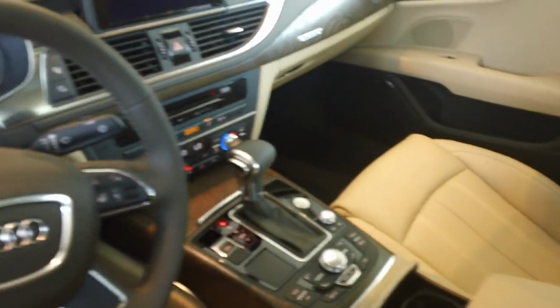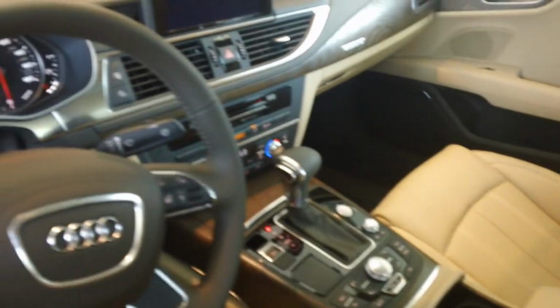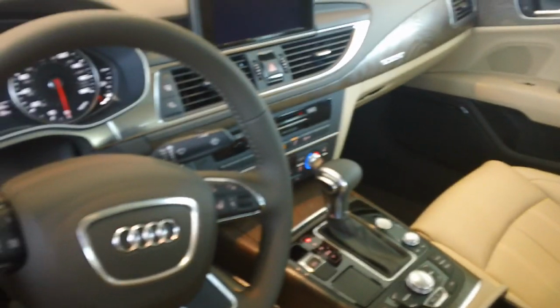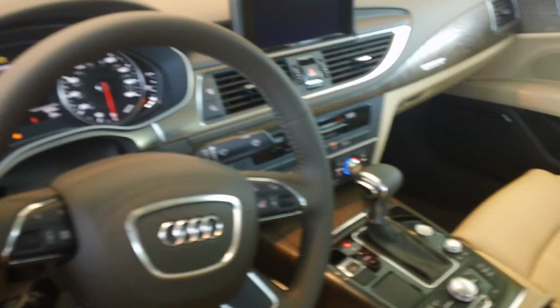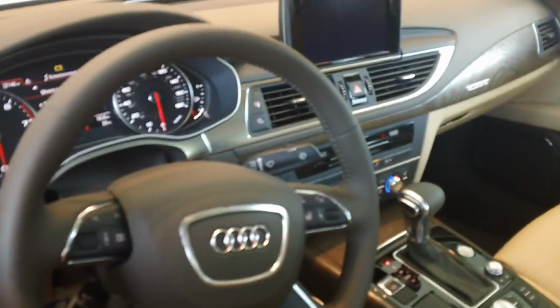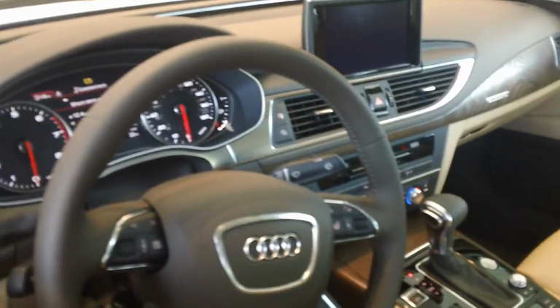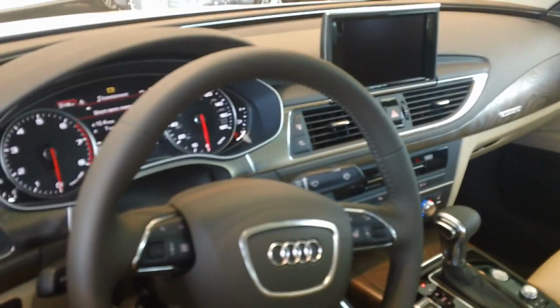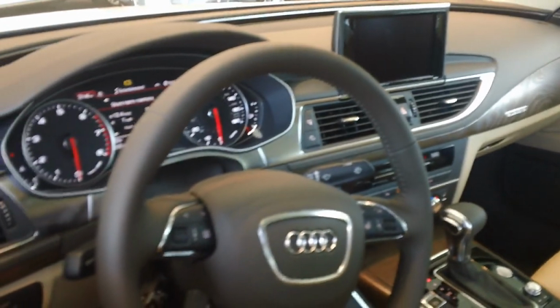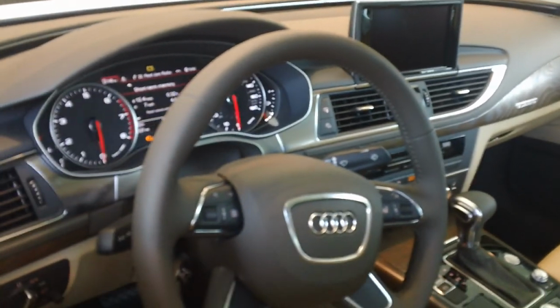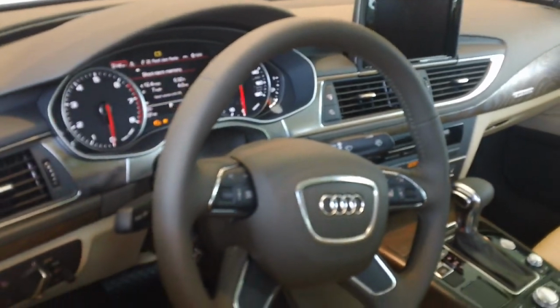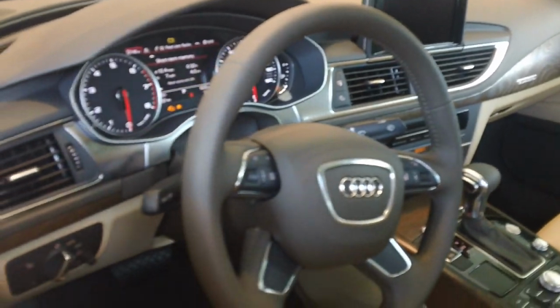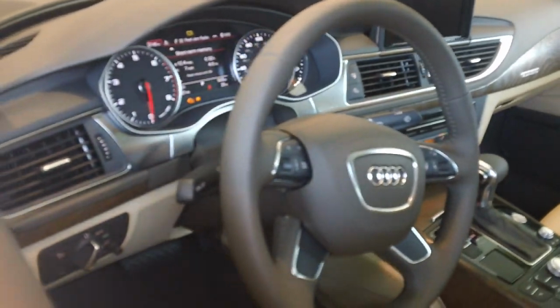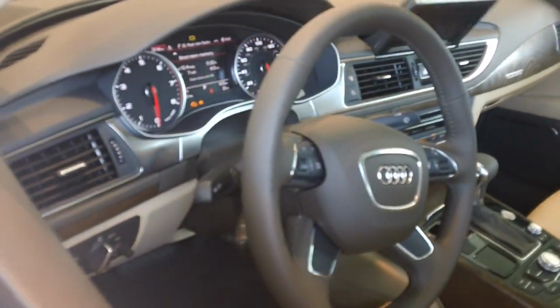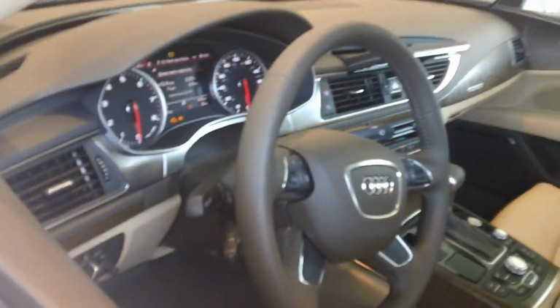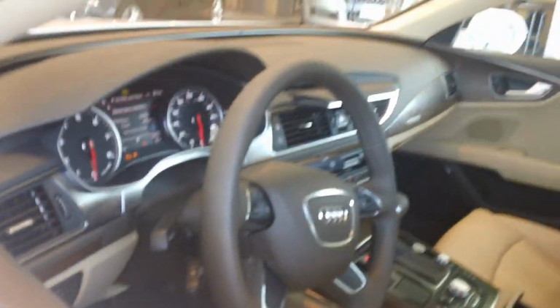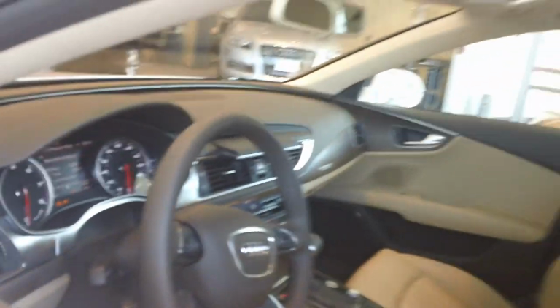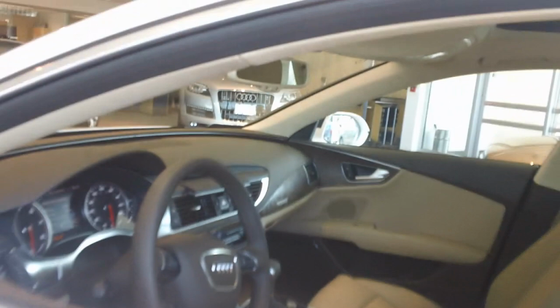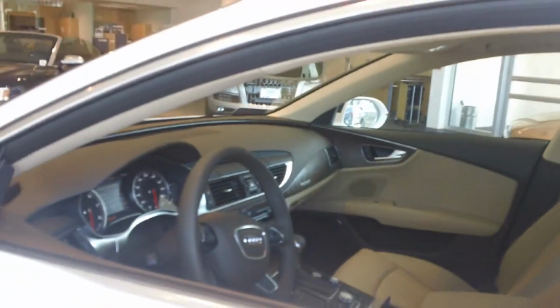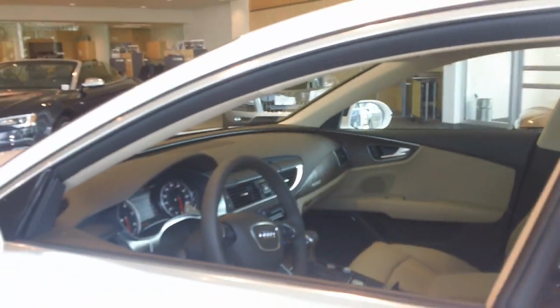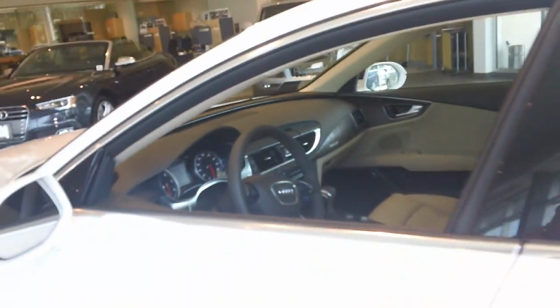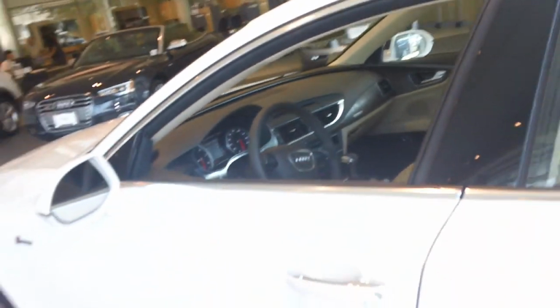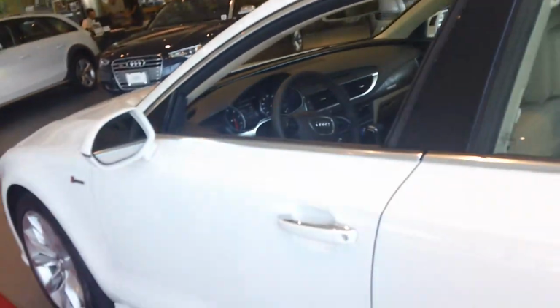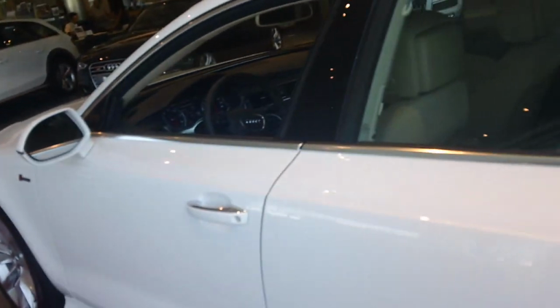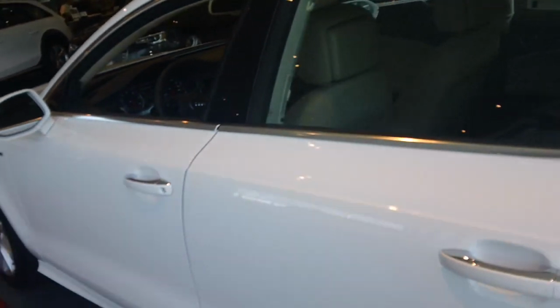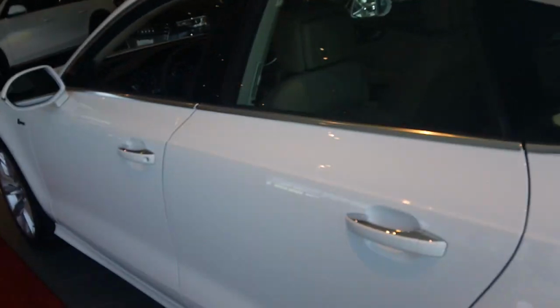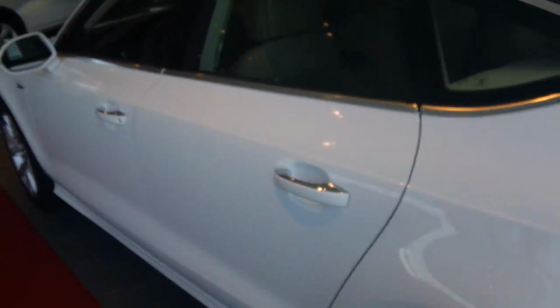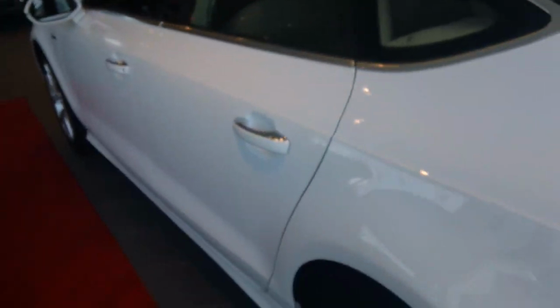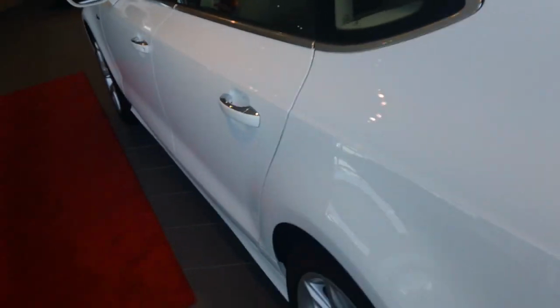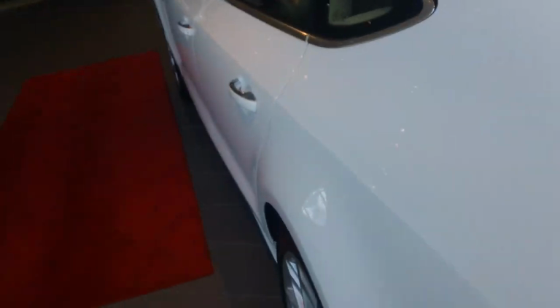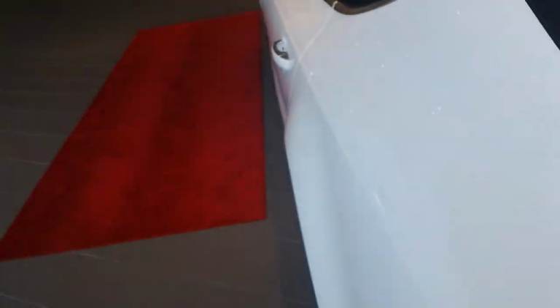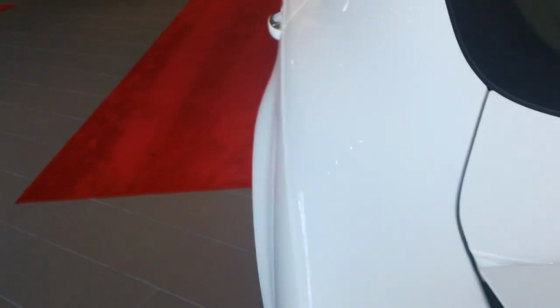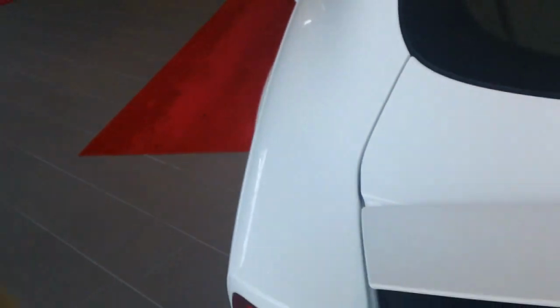You have the sunroof. The navigation is standard with the rear view camera. Take a quick look at the back — I have the spoiler extended so you can kind of get a look at that.